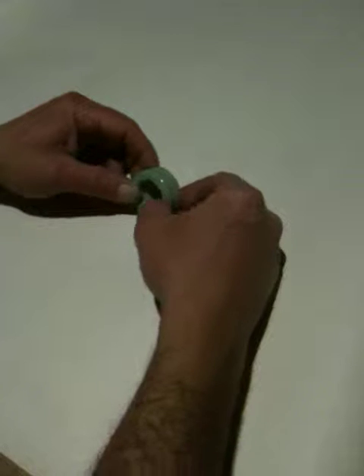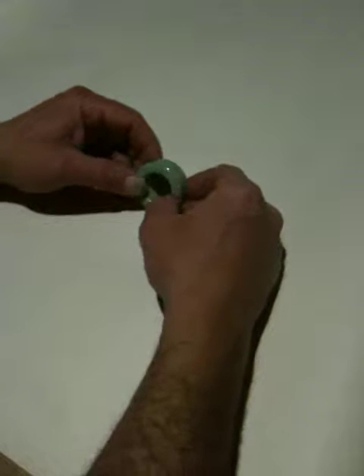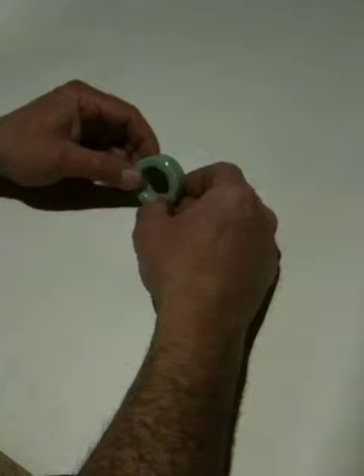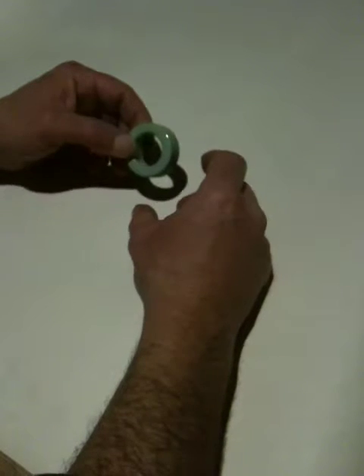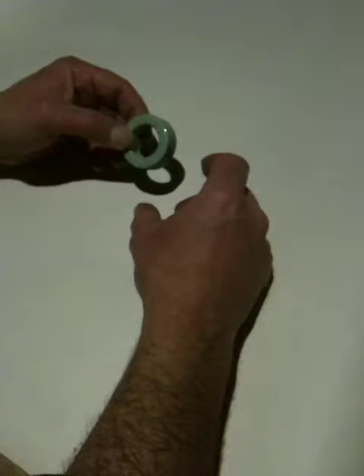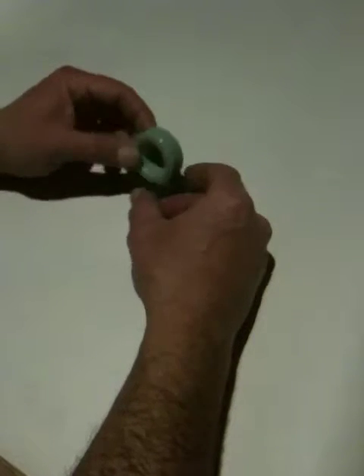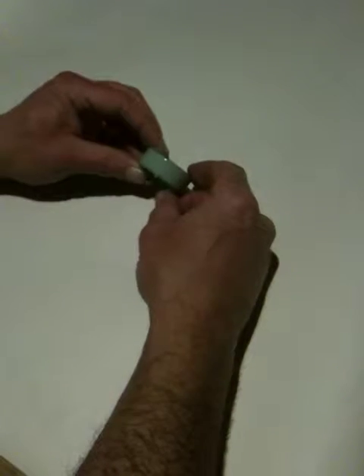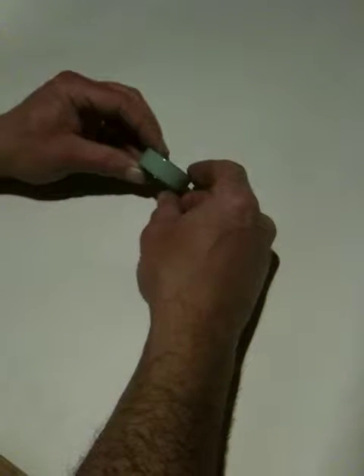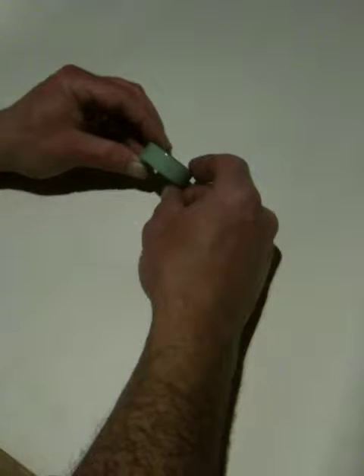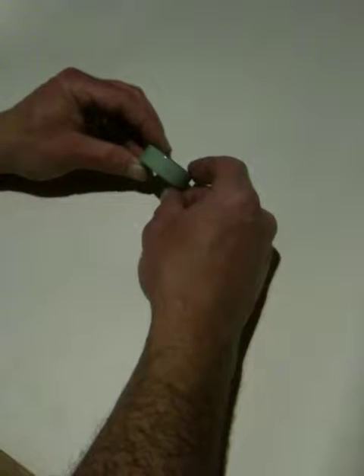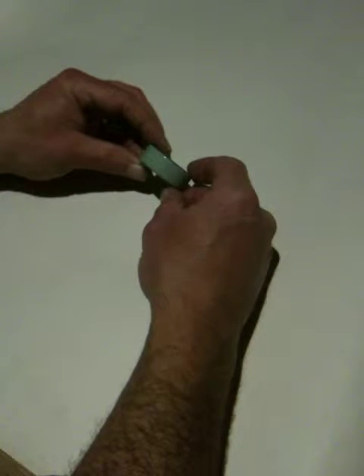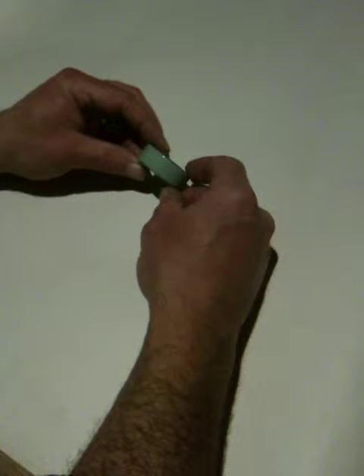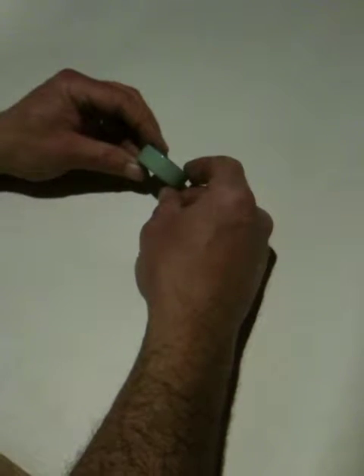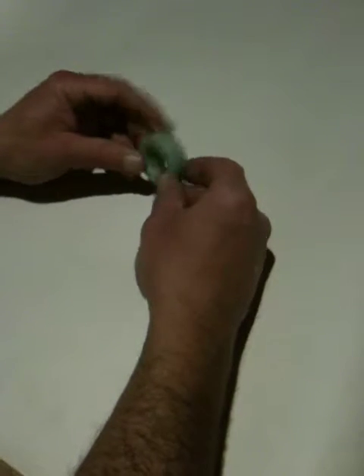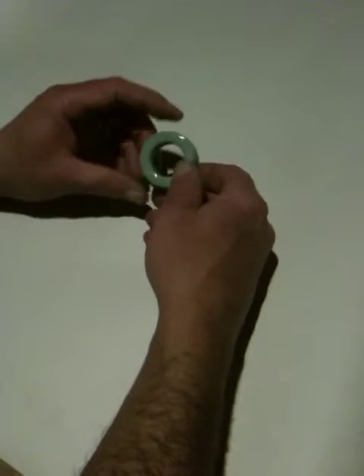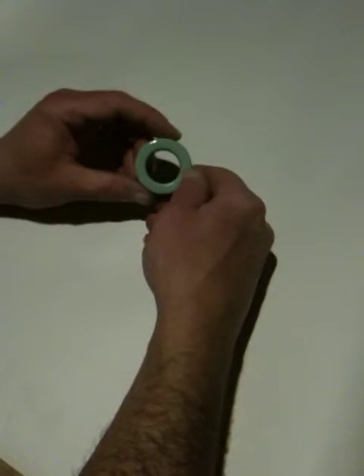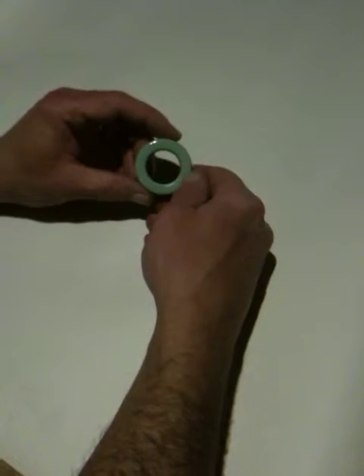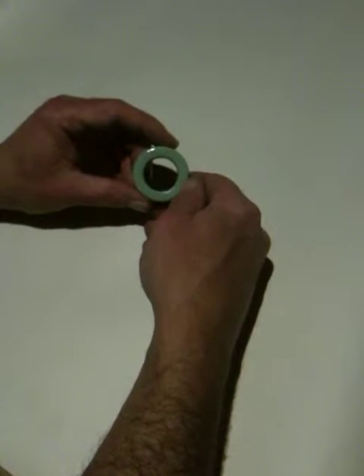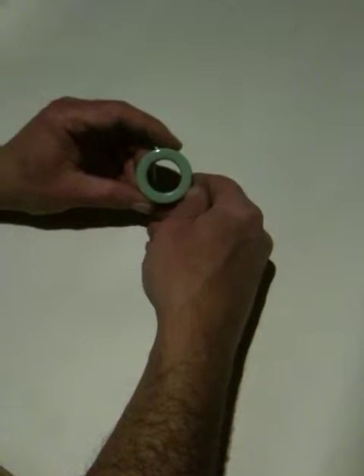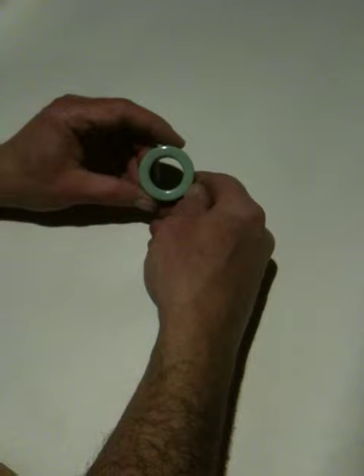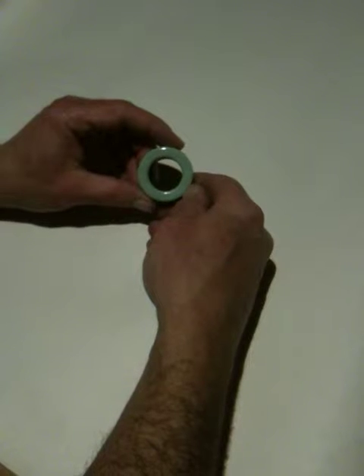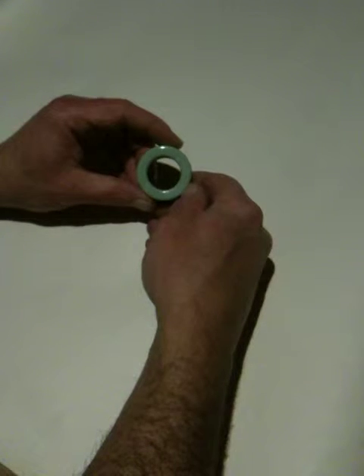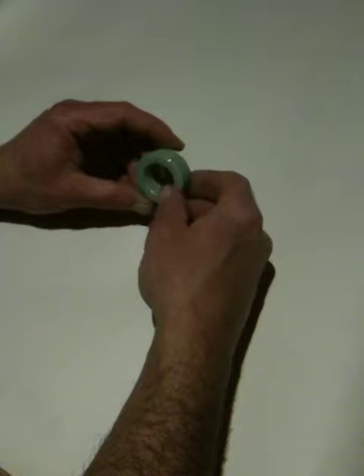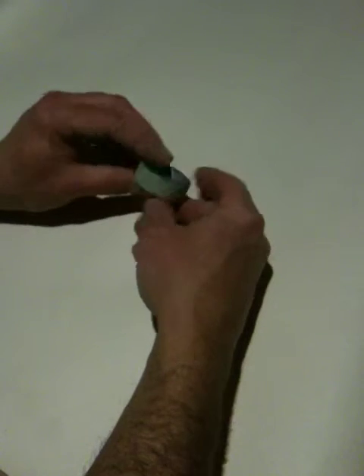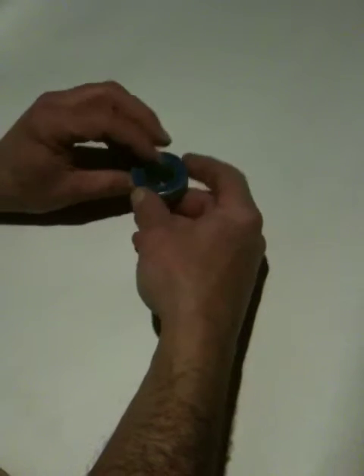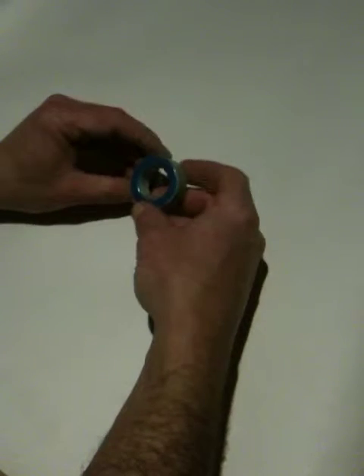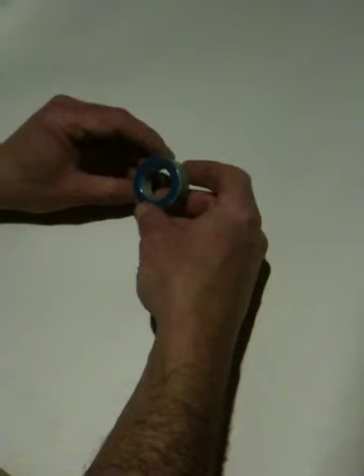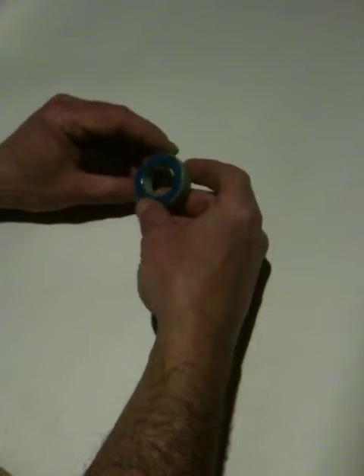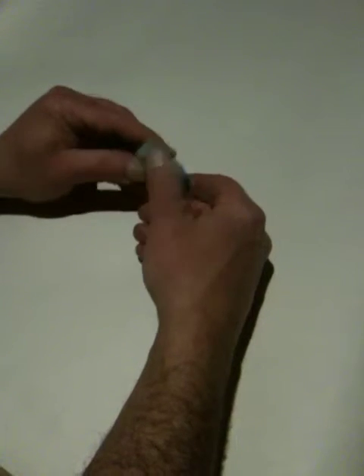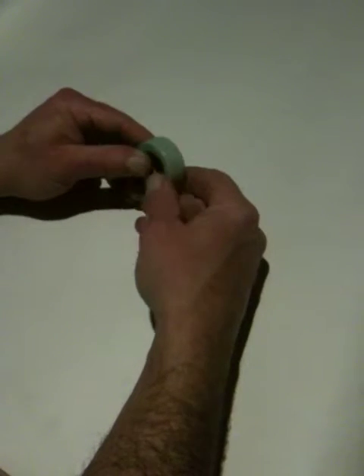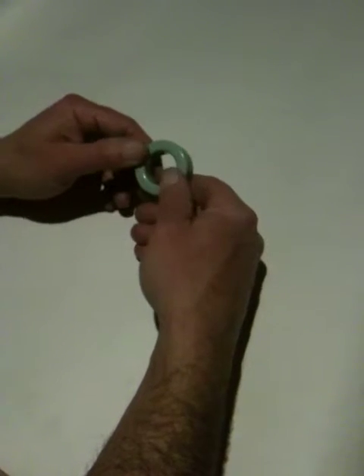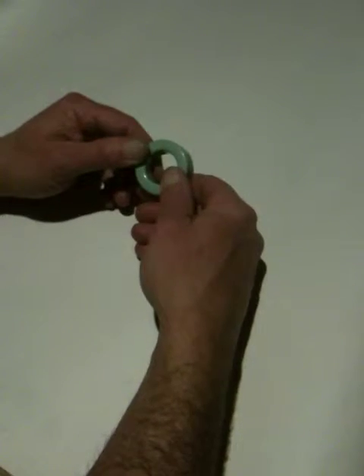Hi guys, it's John G here. I just thought I'd show you what I'm going to be doing to some toroids to try and crack the static generator.